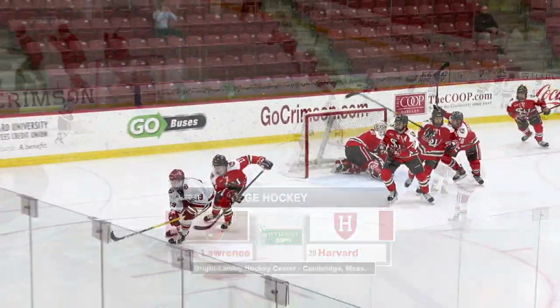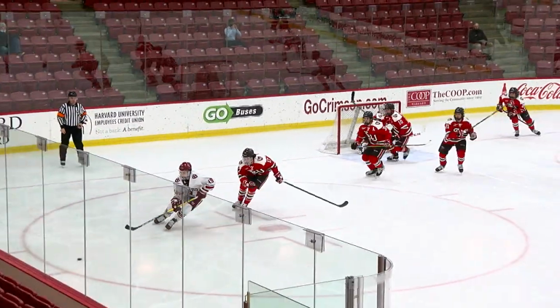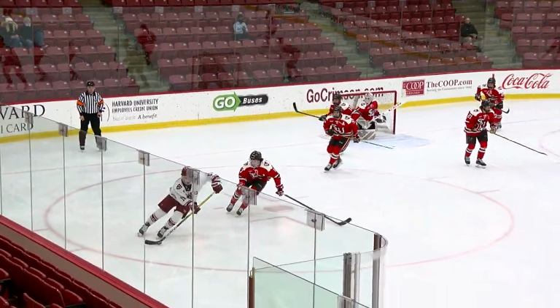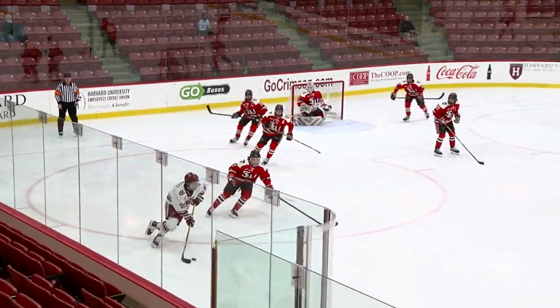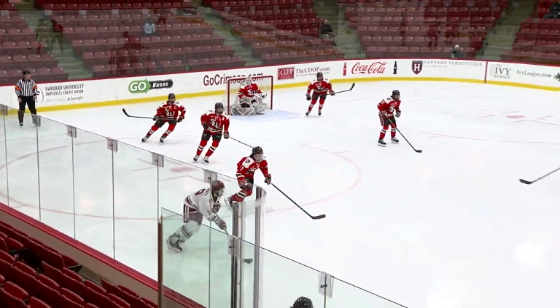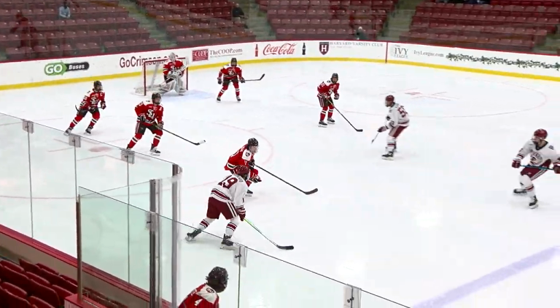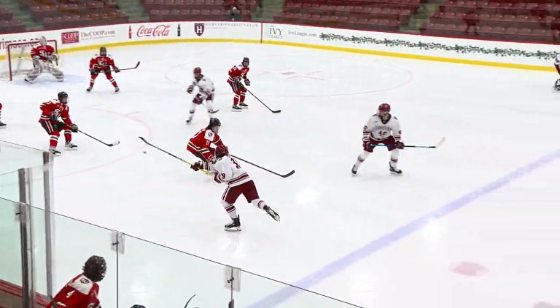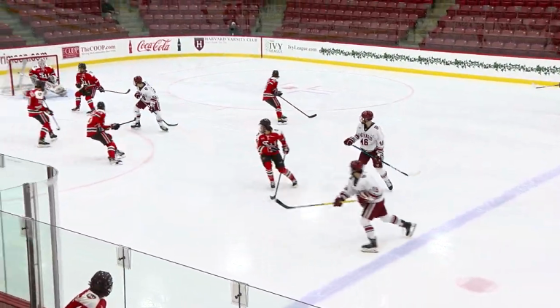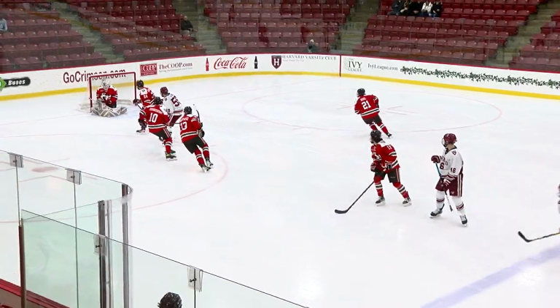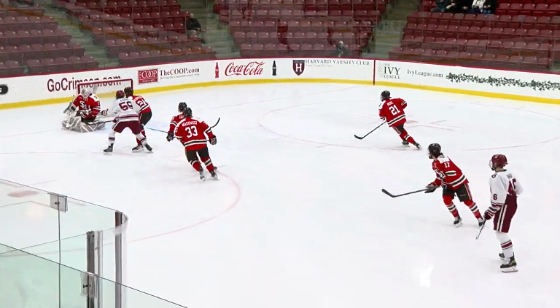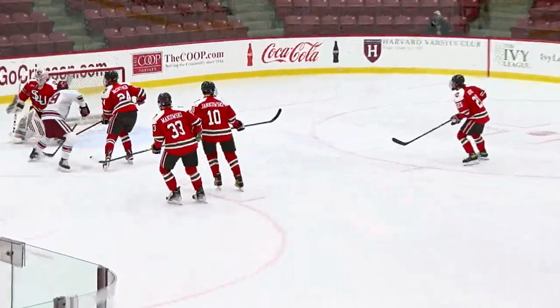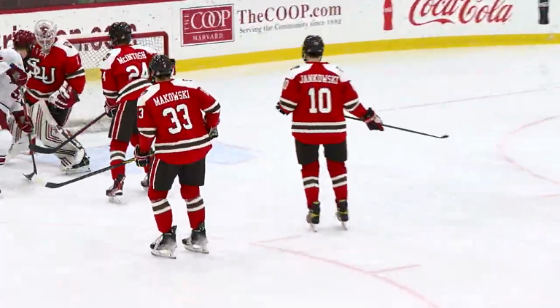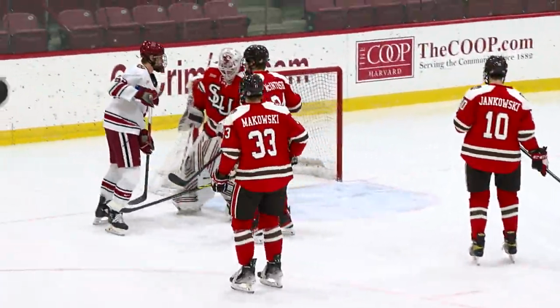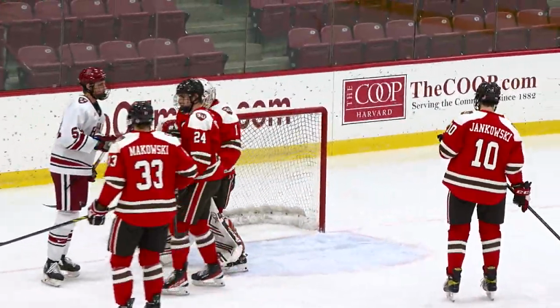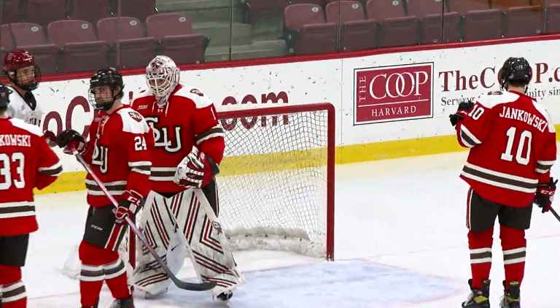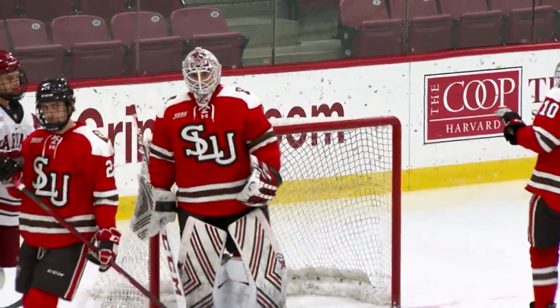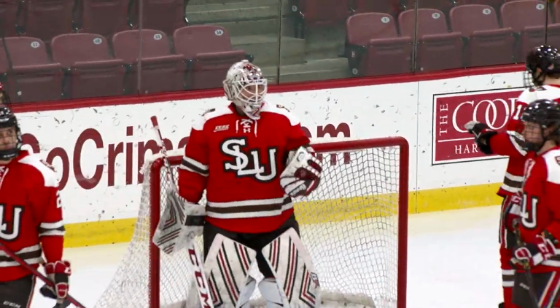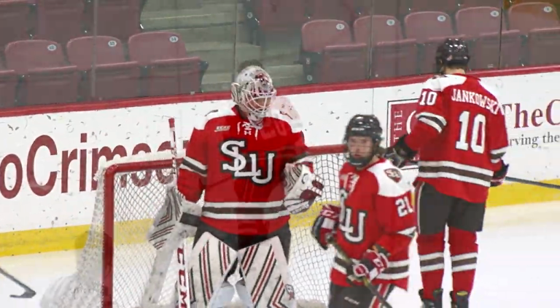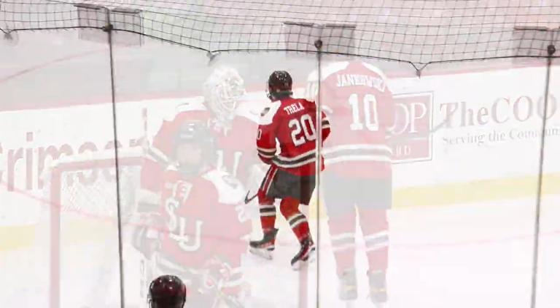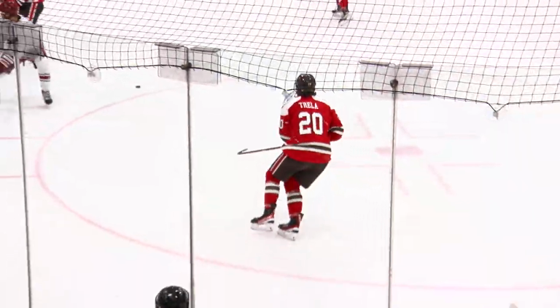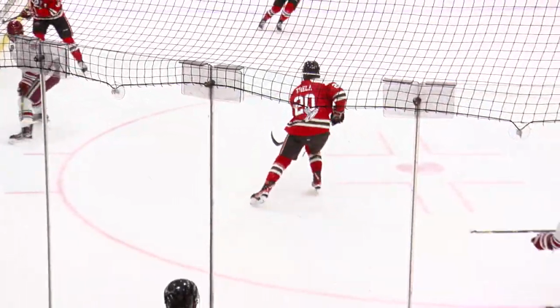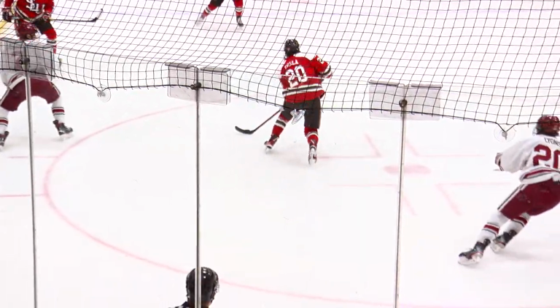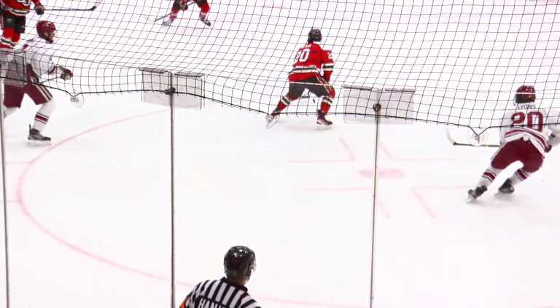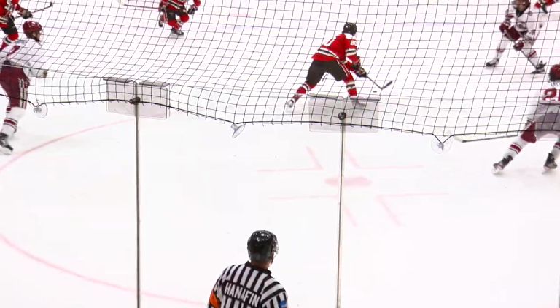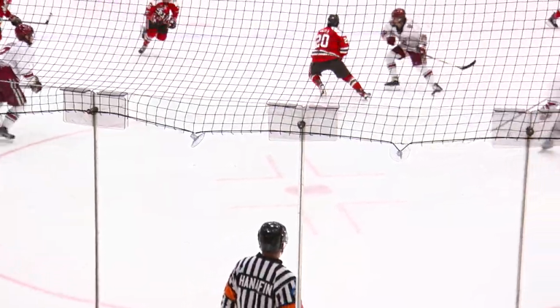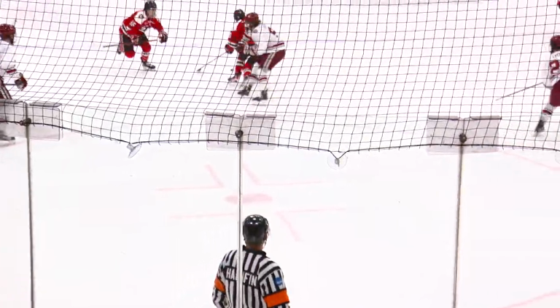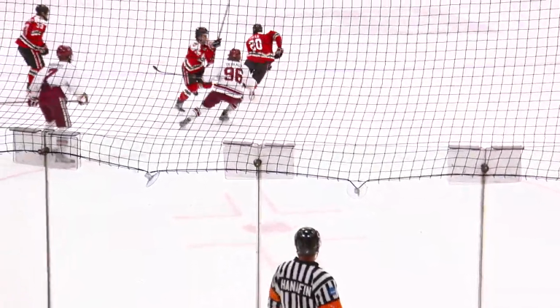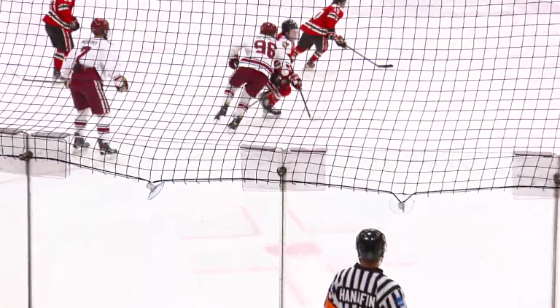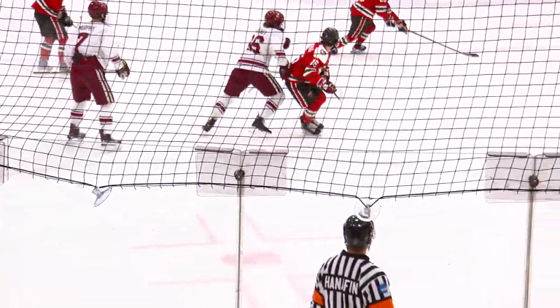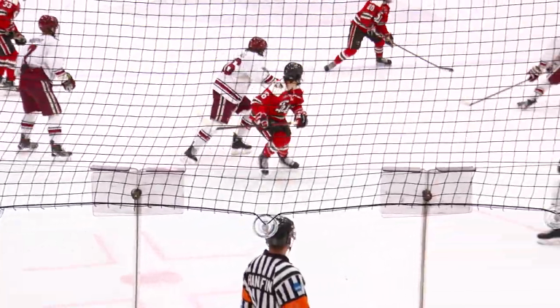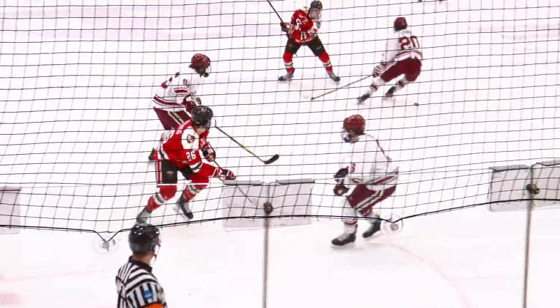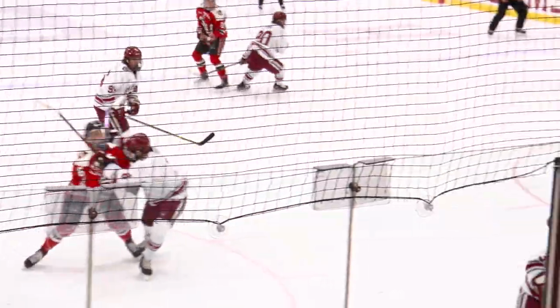One getting the start in net — back from health and safety protocols, he dressed in an emergency goalie role as he gets a stop at St. Lawrence. St. Lawrence is 3-5-2 in ECAC play, seventh out of 12 in the league.